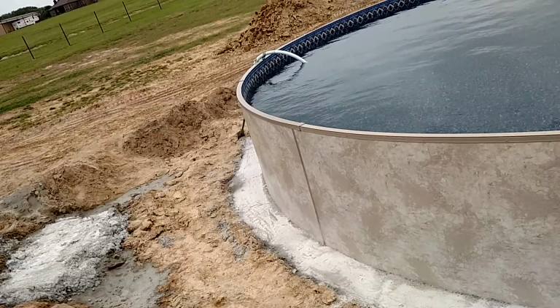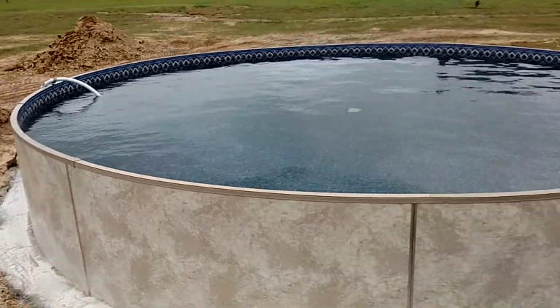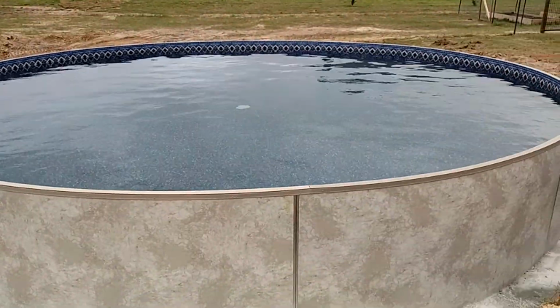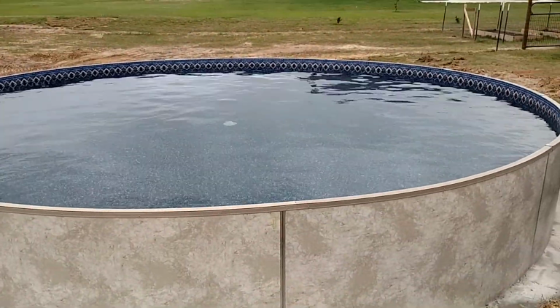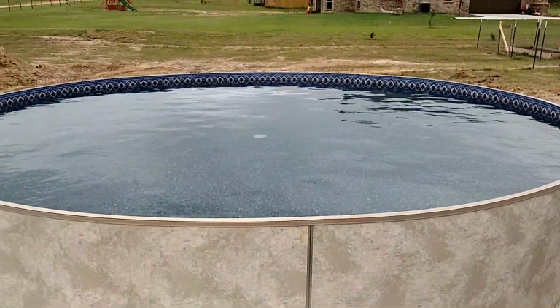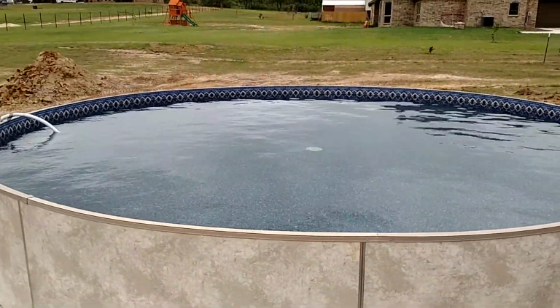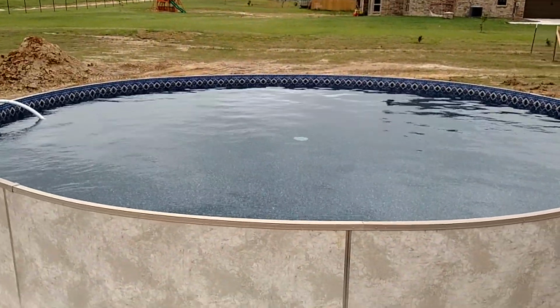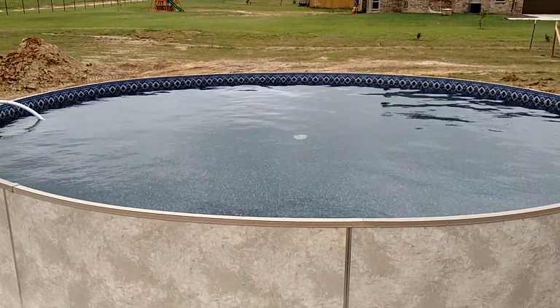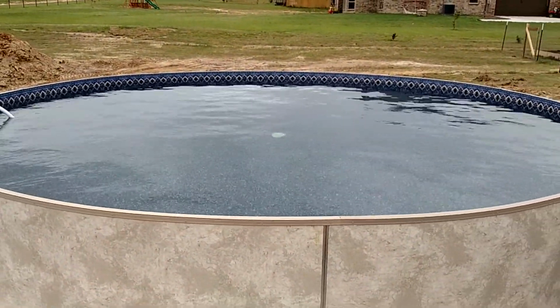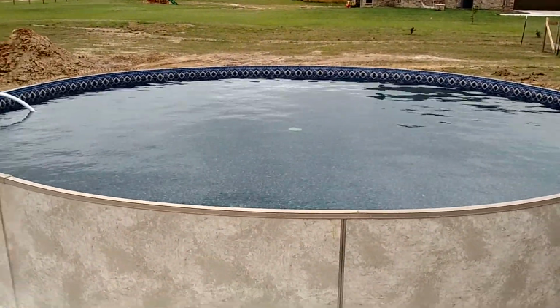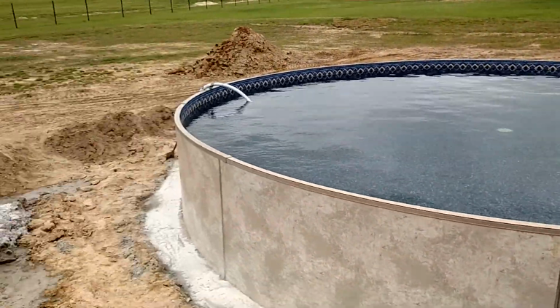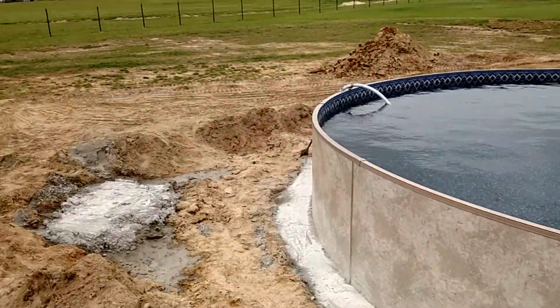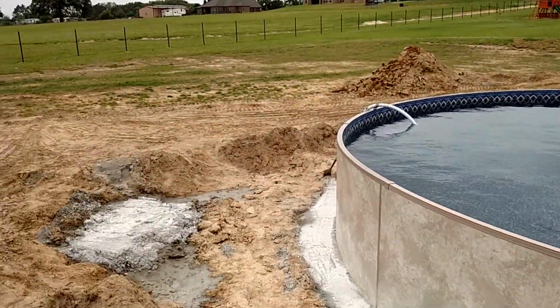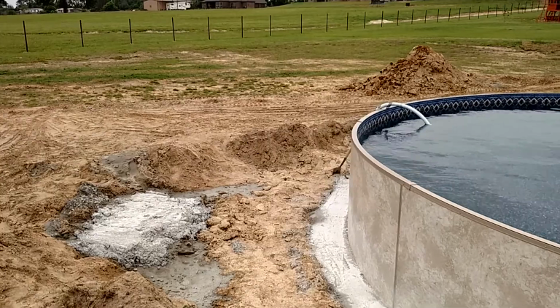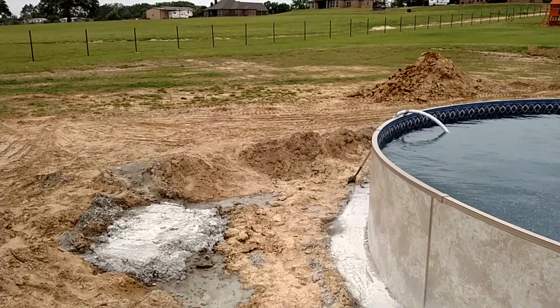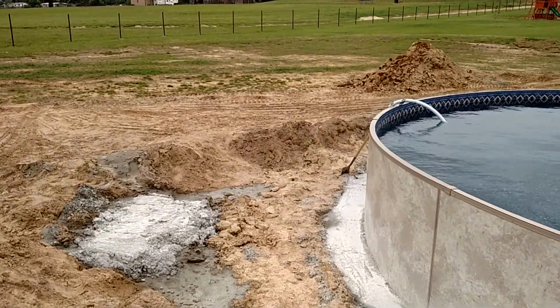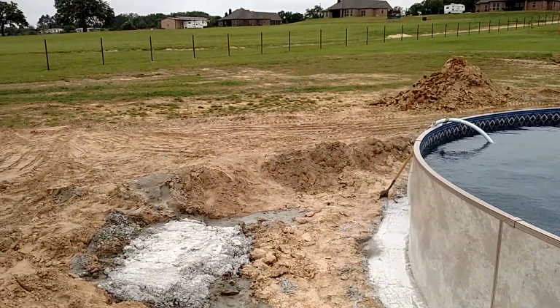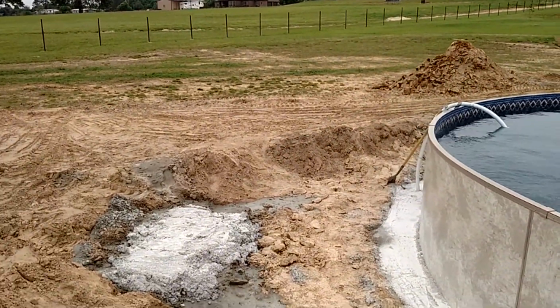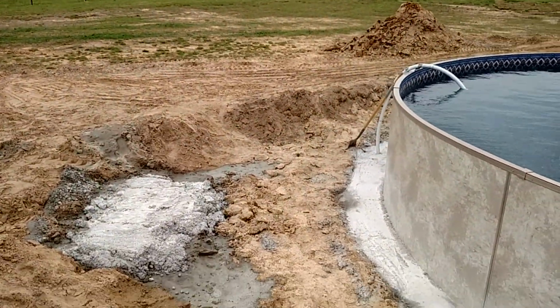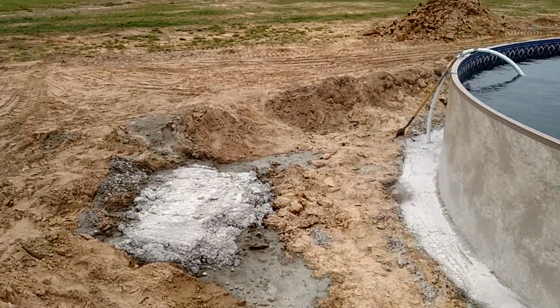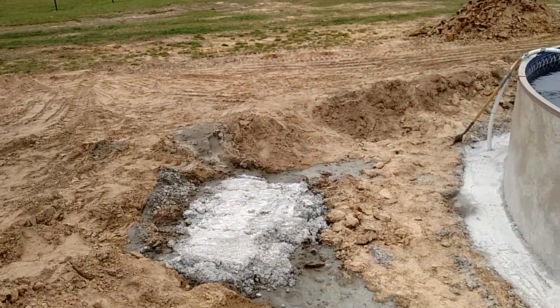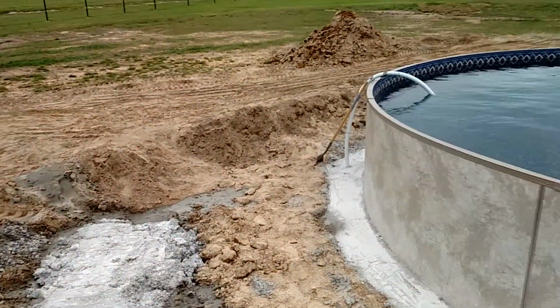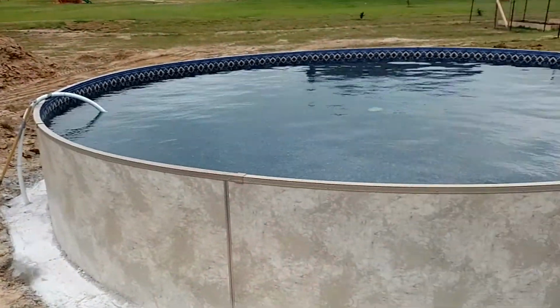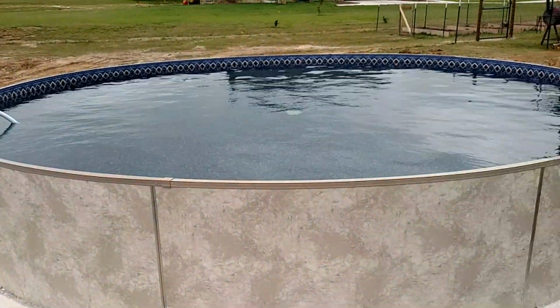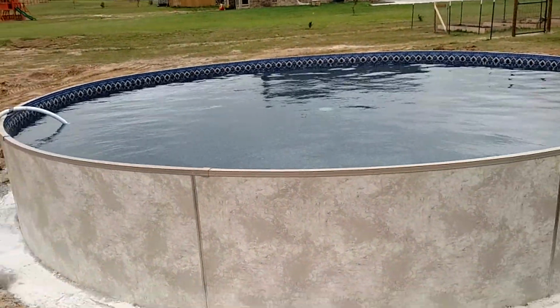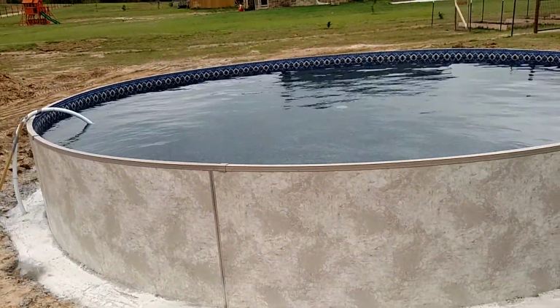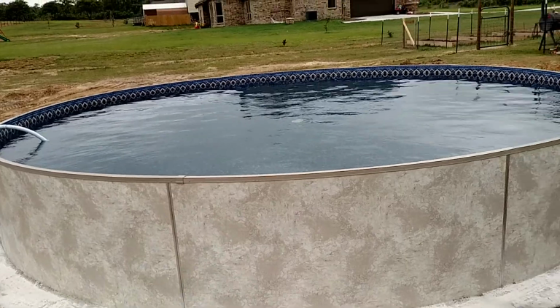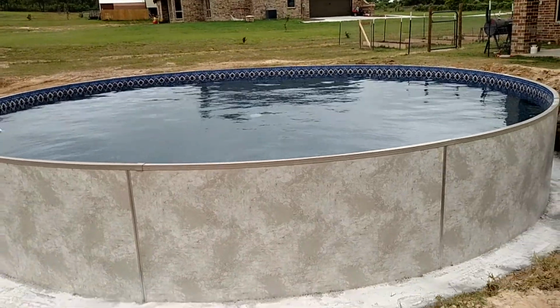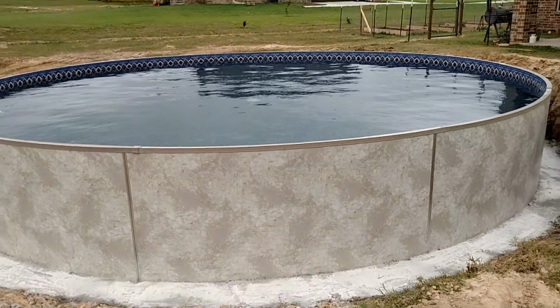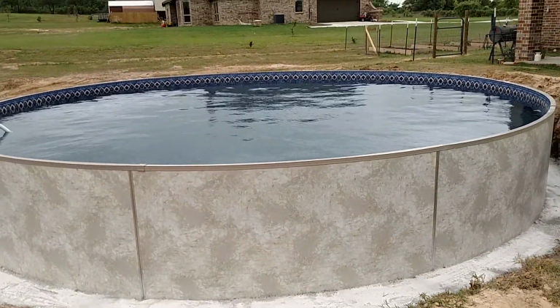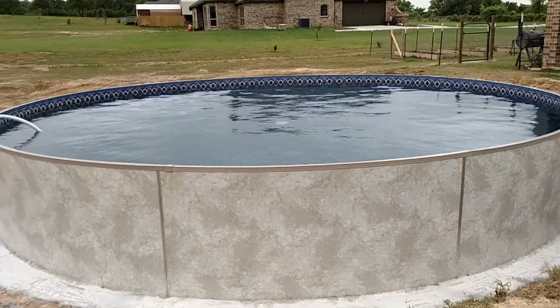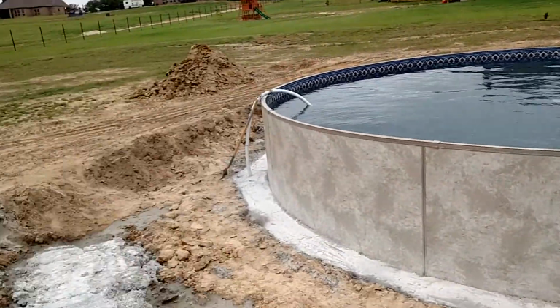Thank you for viewing. I'll do an updated video of the pool backfilled, the filter system, and the steps installed. This is the HGTV pool right here.